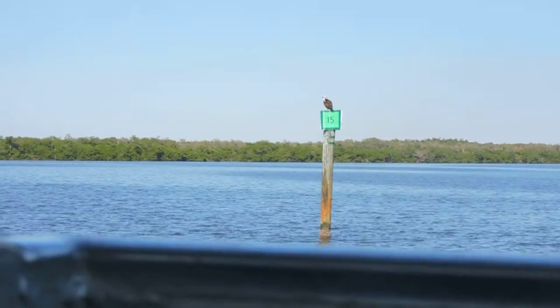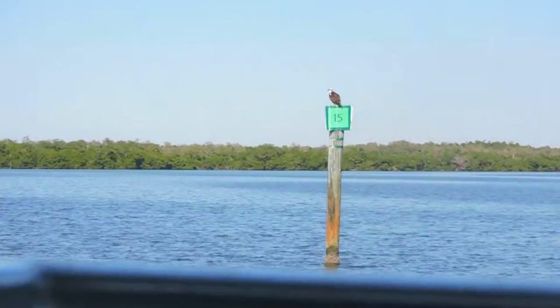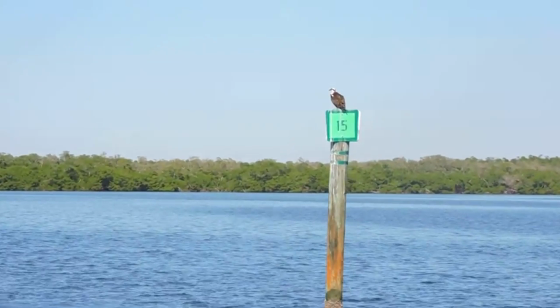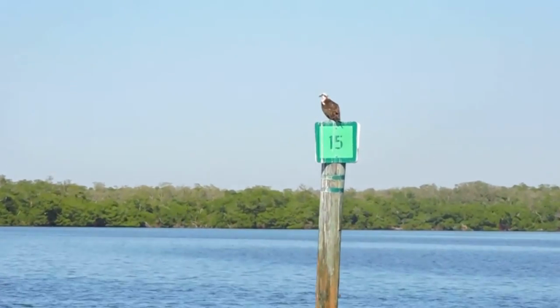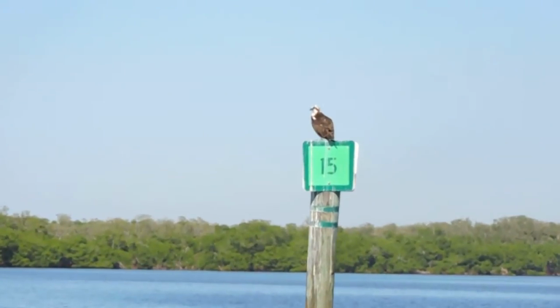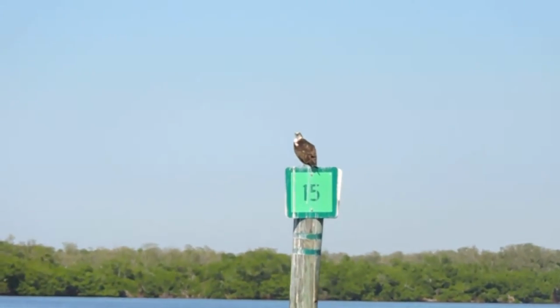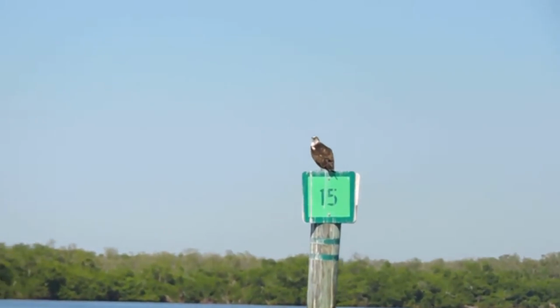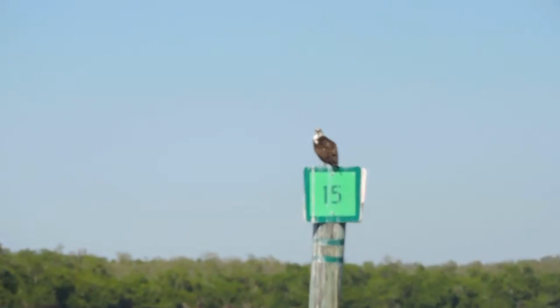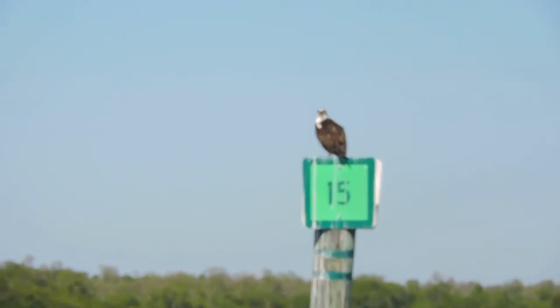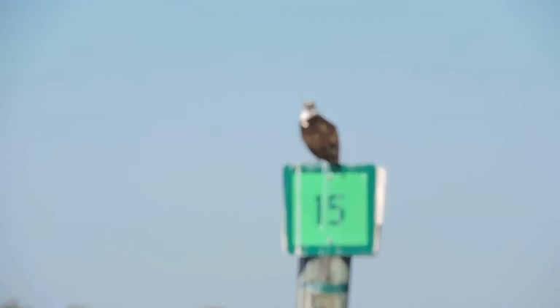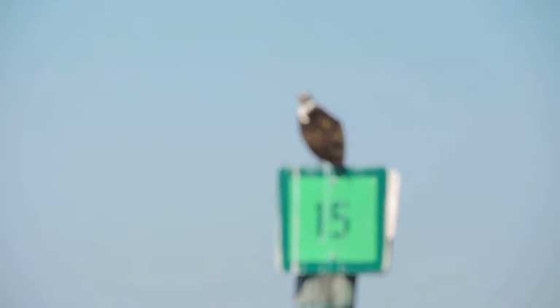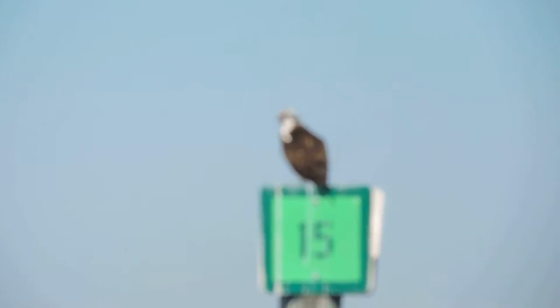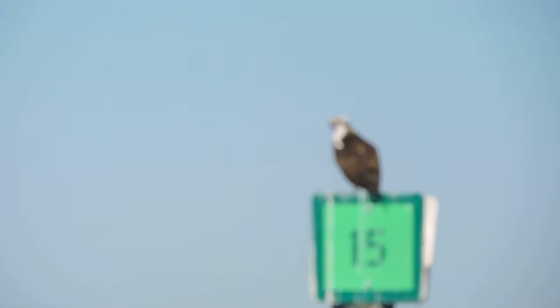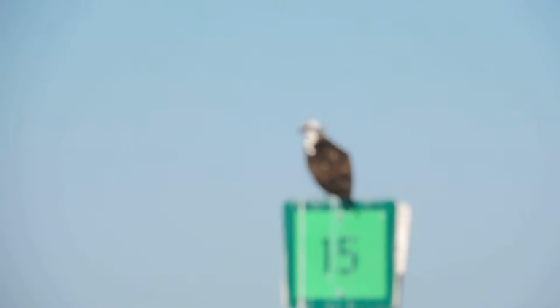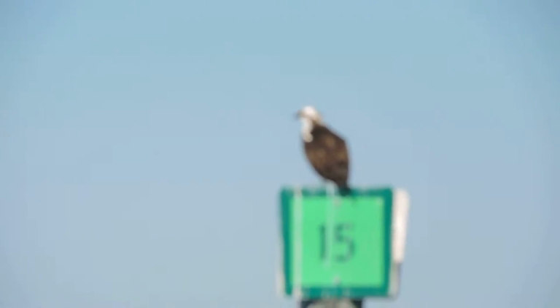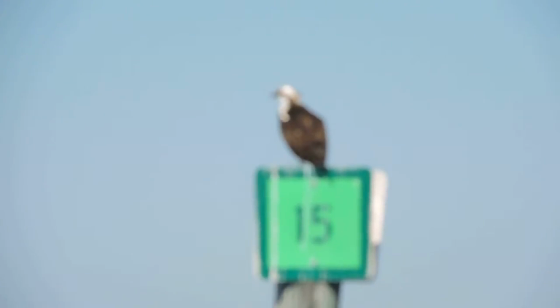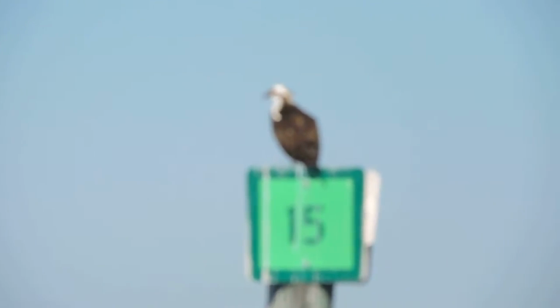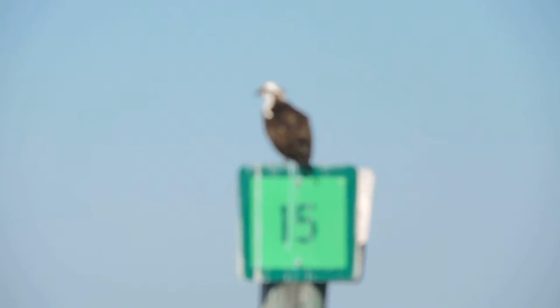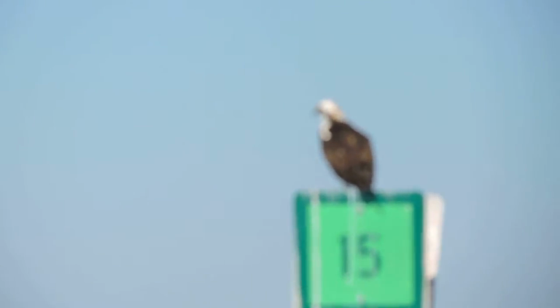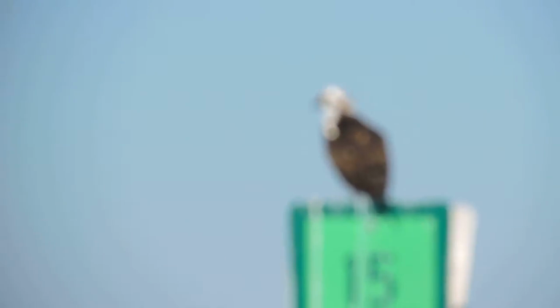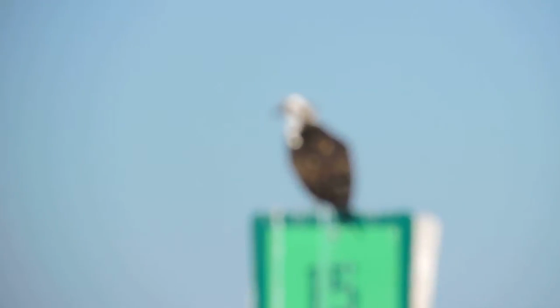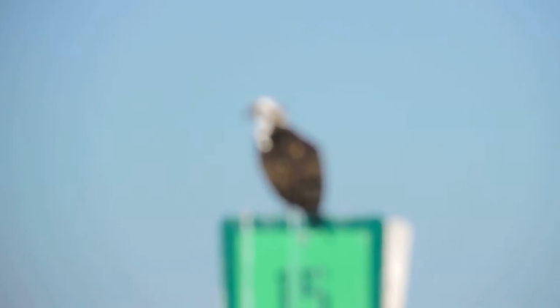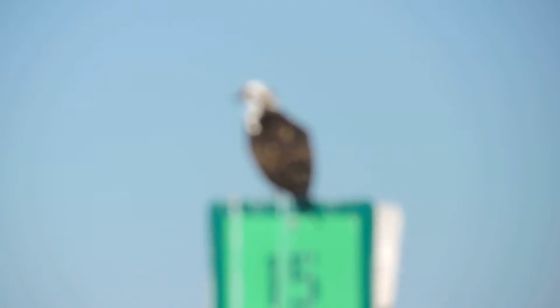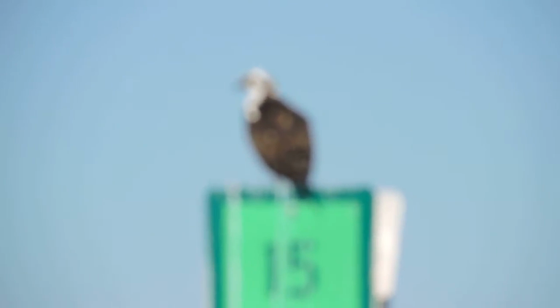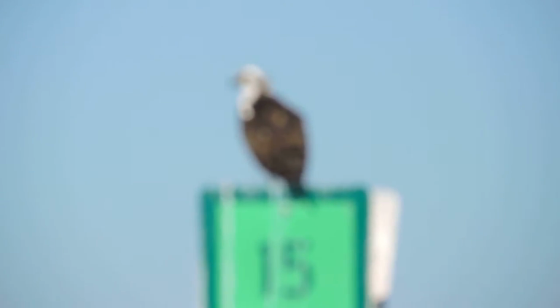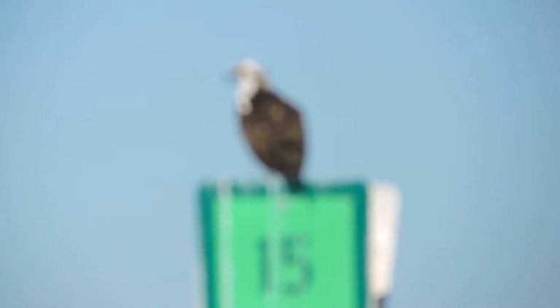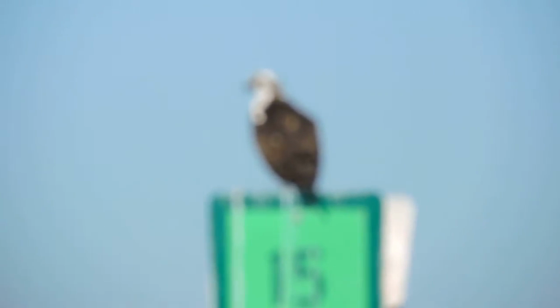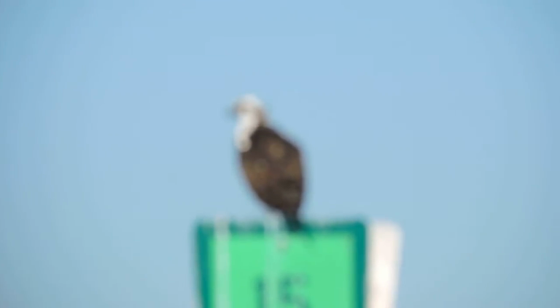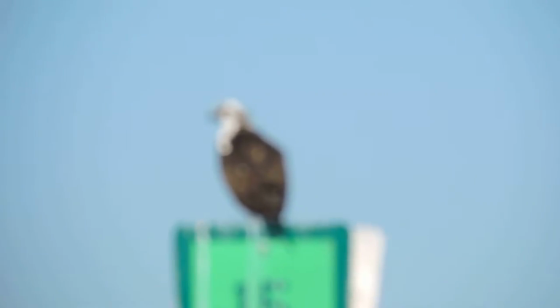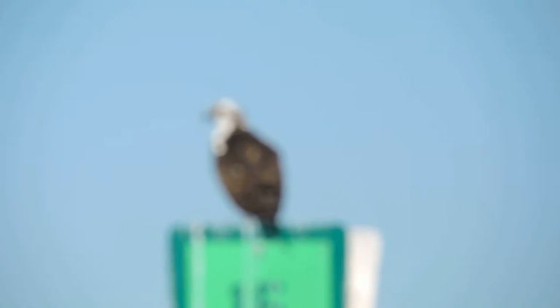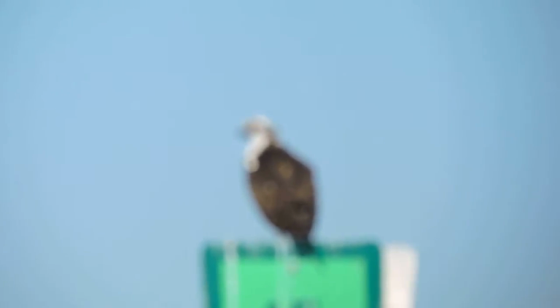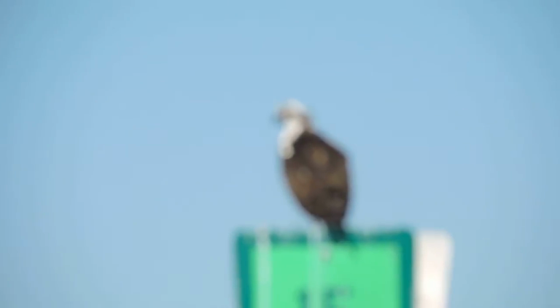Look at its head — you'll notice the brown coloration of its eyes. That's used to reduce the flare when it's up in the sky looking down at the water, because it does catch fish constantly.